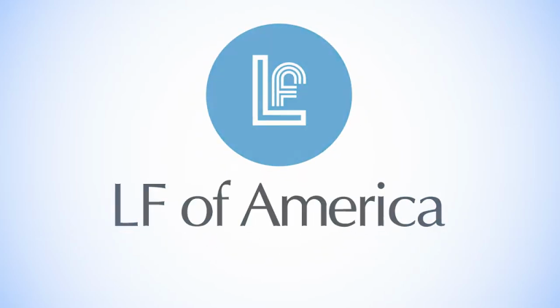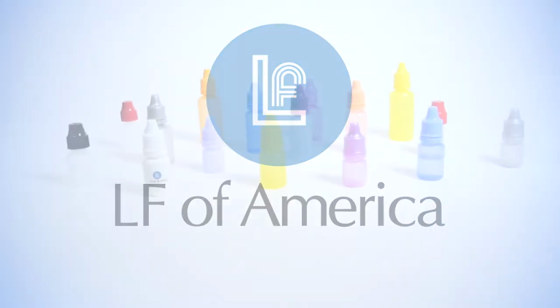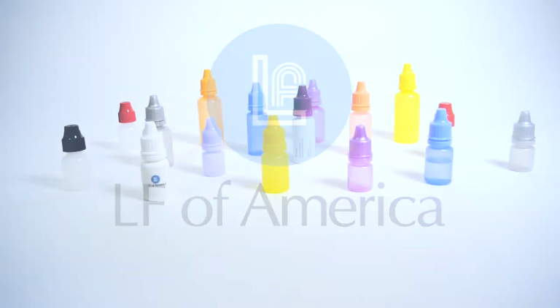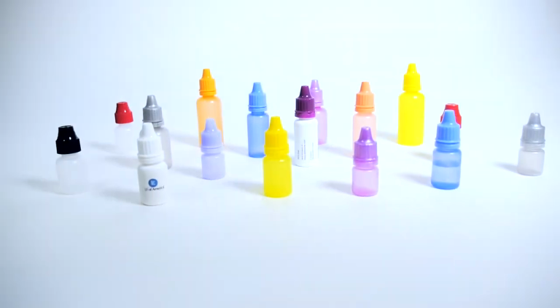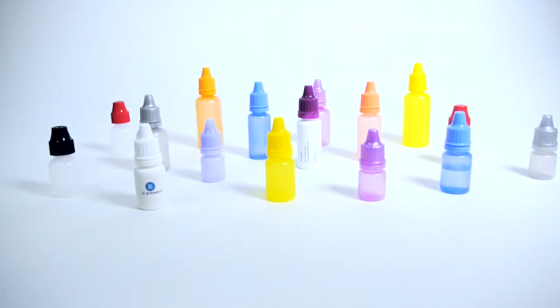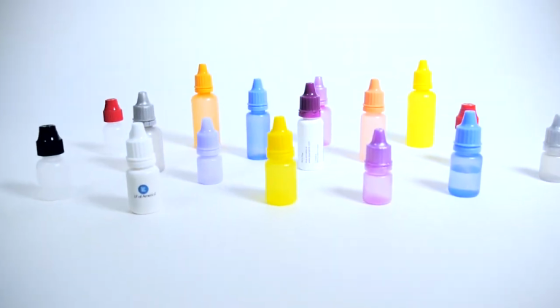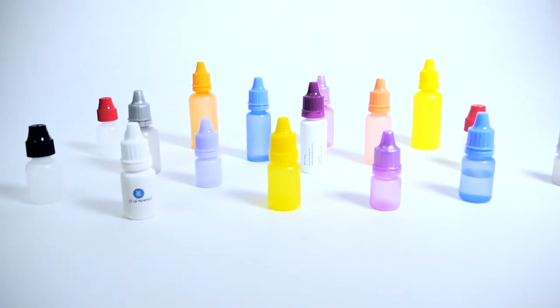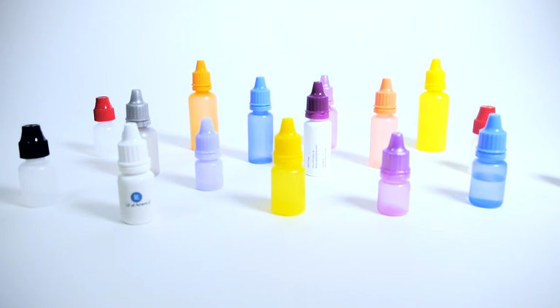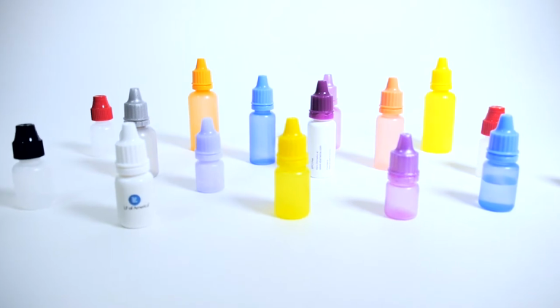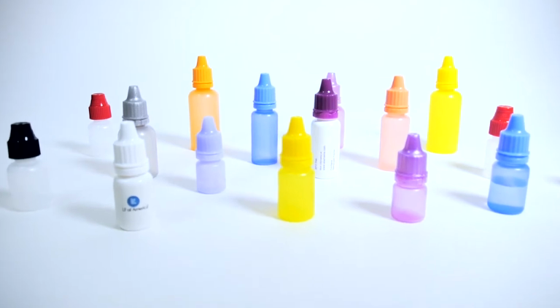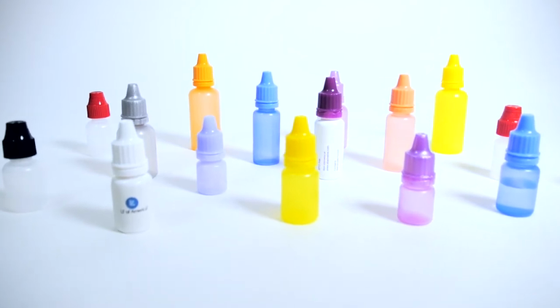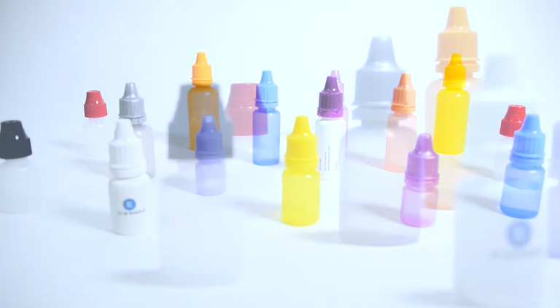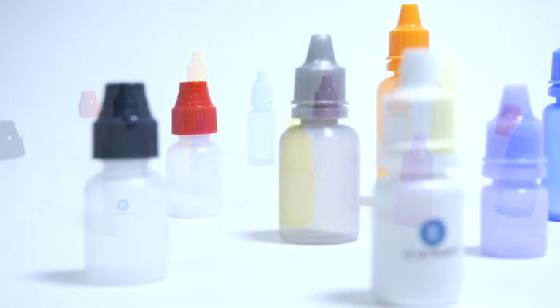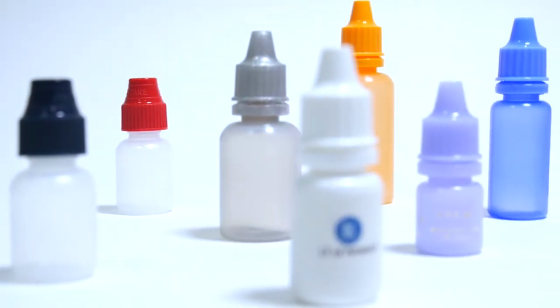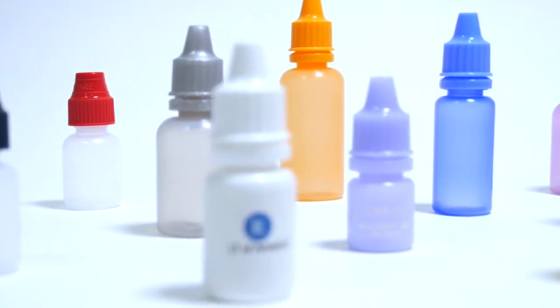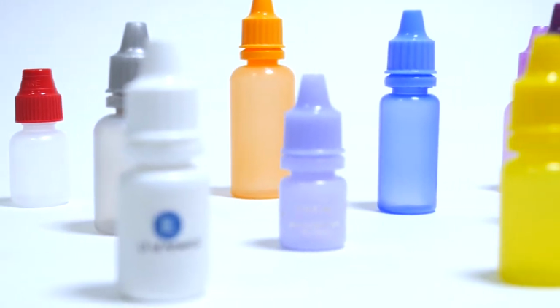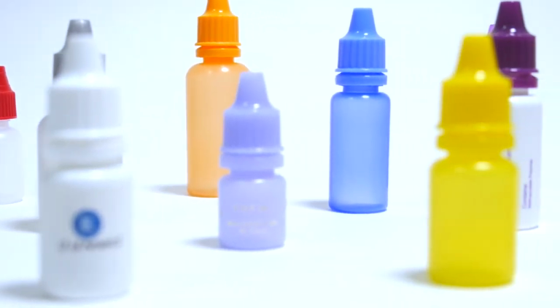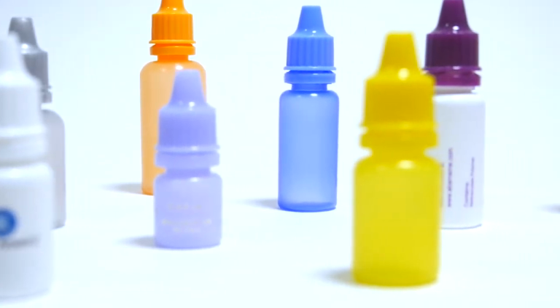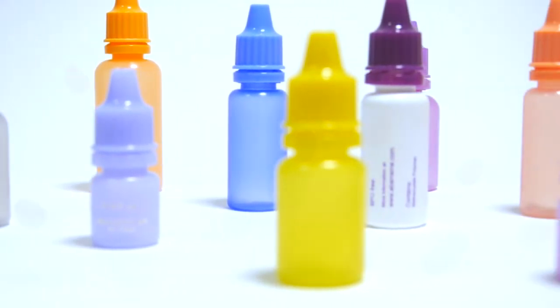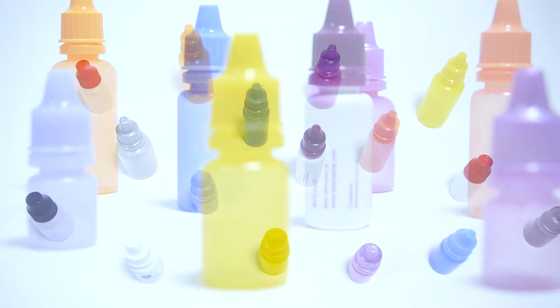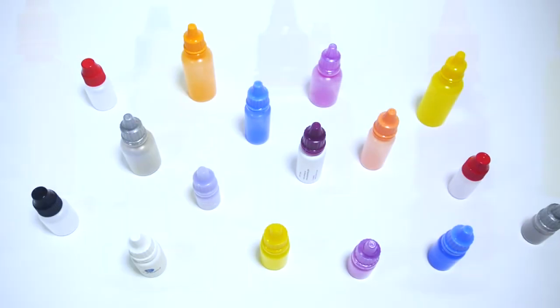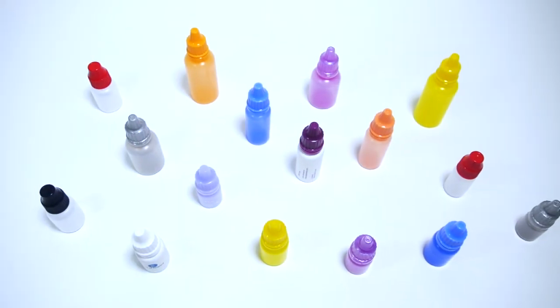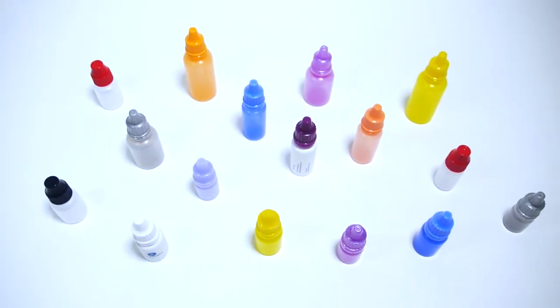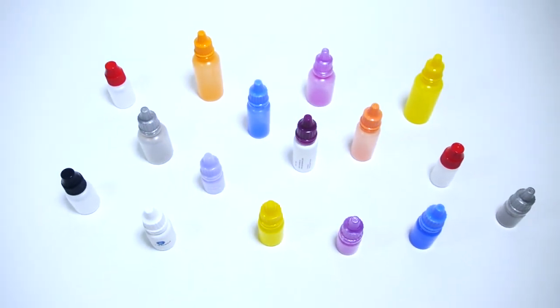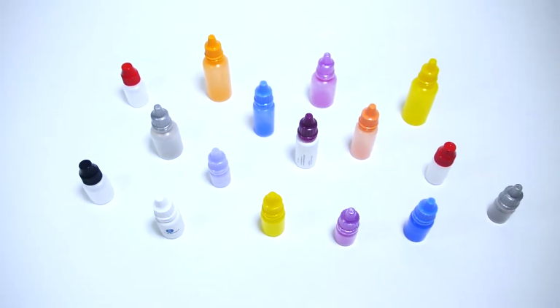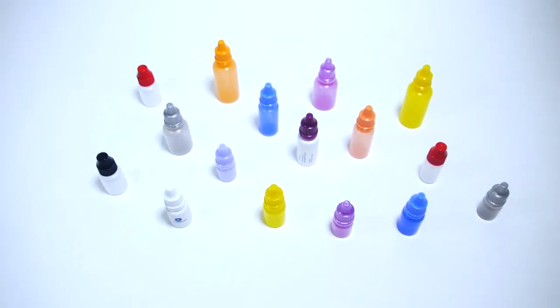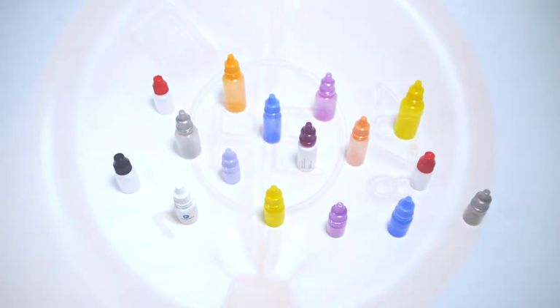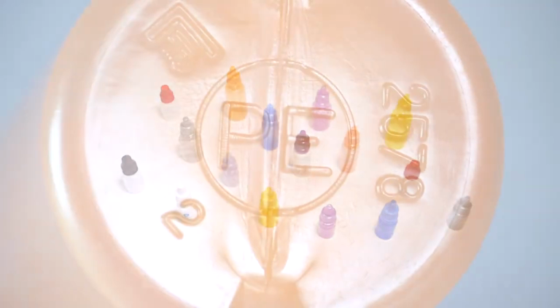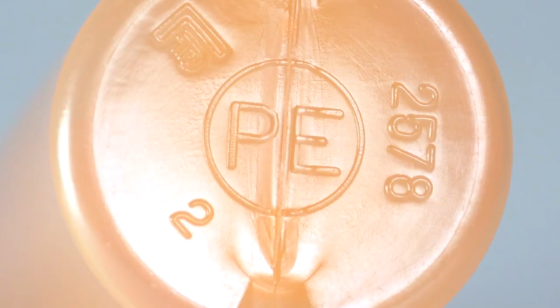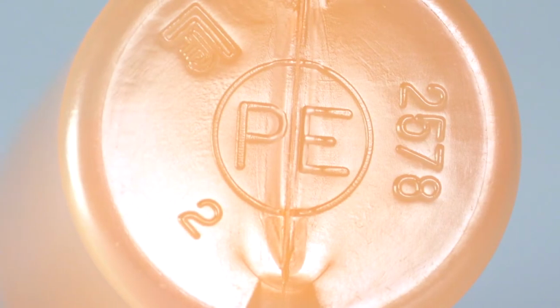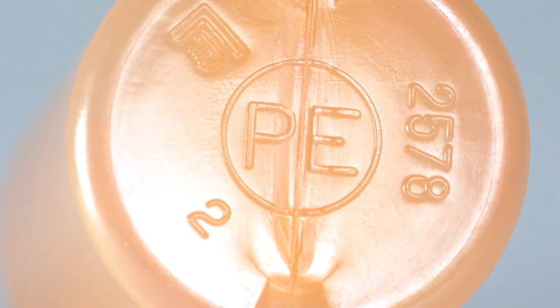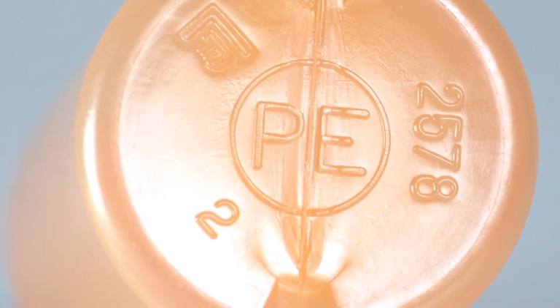LF of America's dropper bottles are designed for any product that requires precise delivery, from water-like viscosity to gel. Our dropper bottles are available in five different capacities and any color scheme you choose. We mold our bottle in PE plastic.